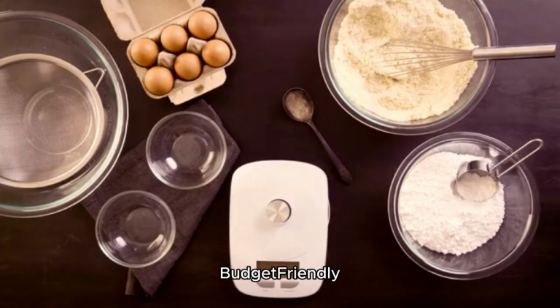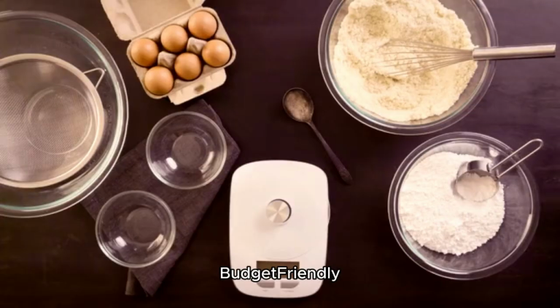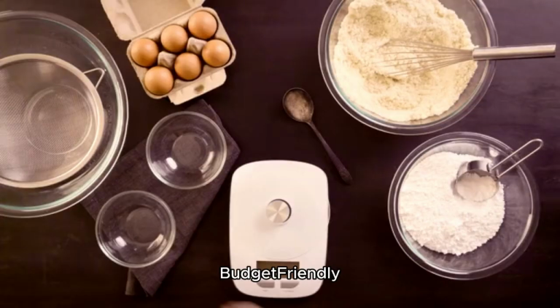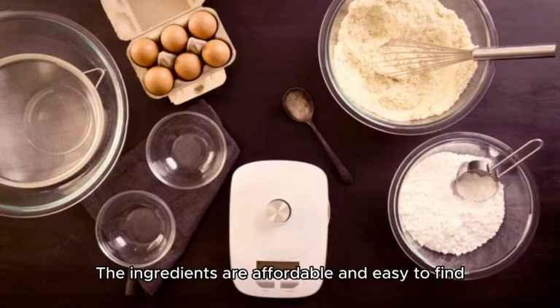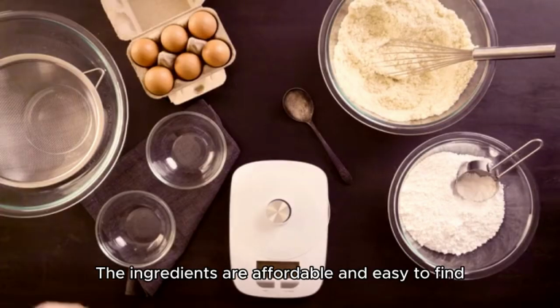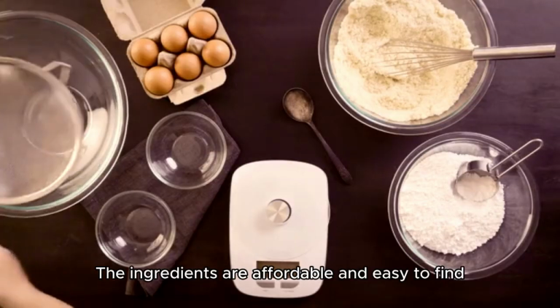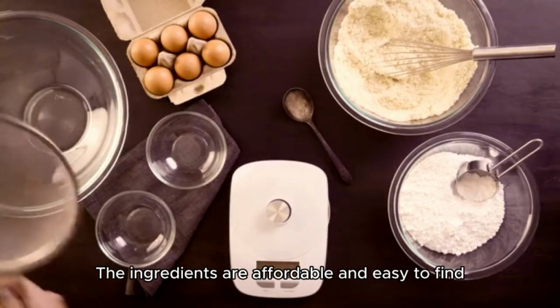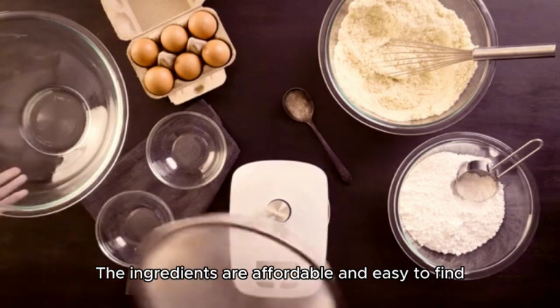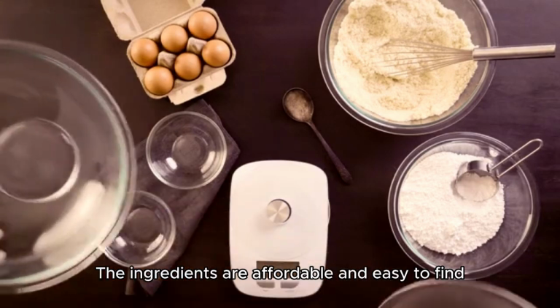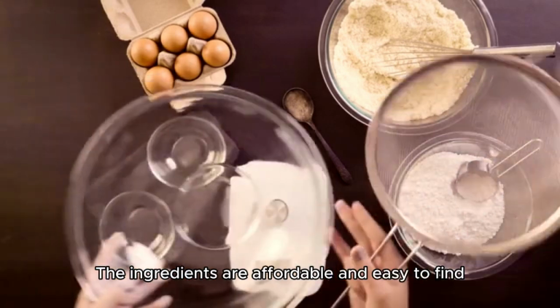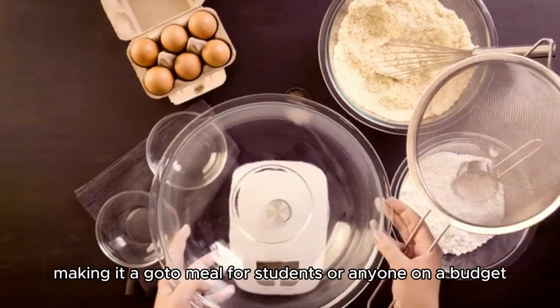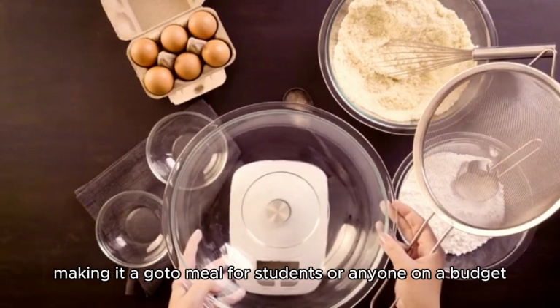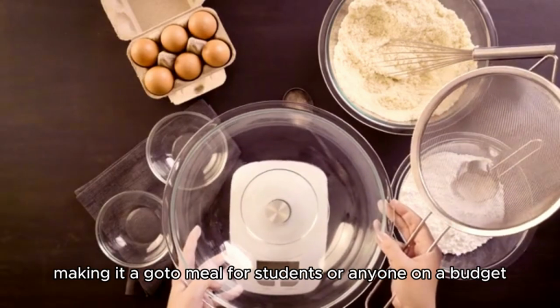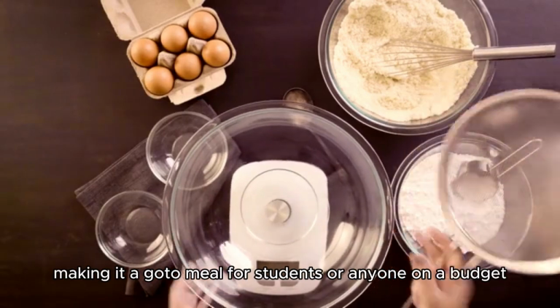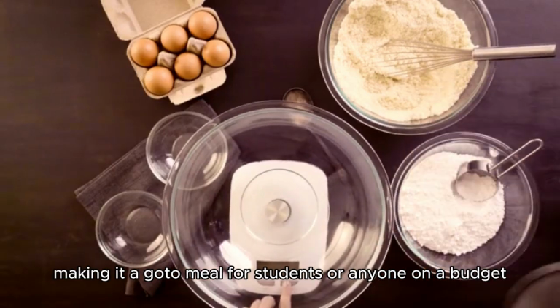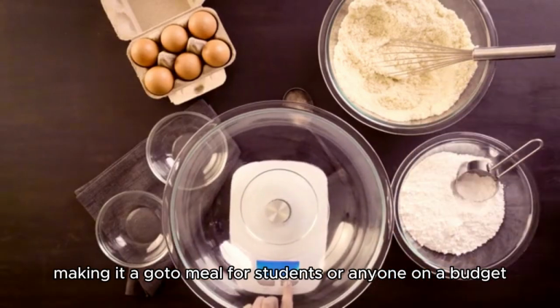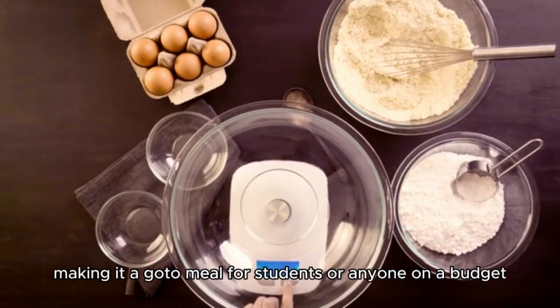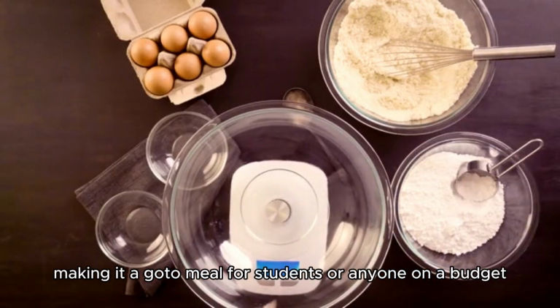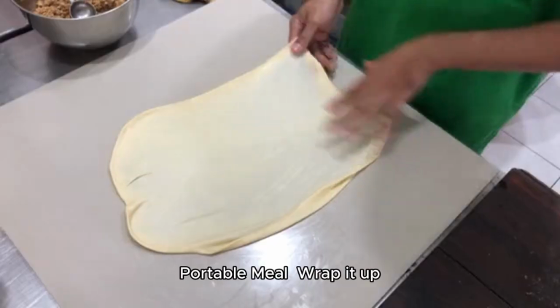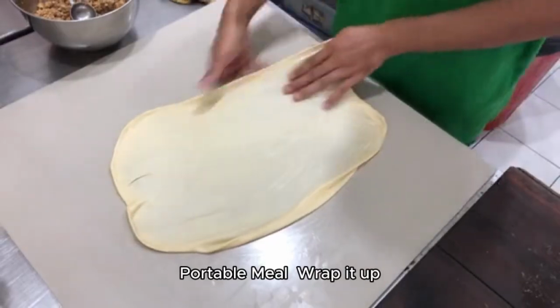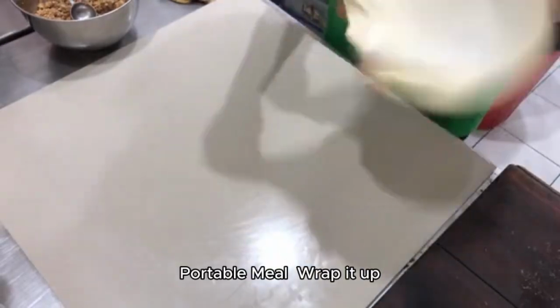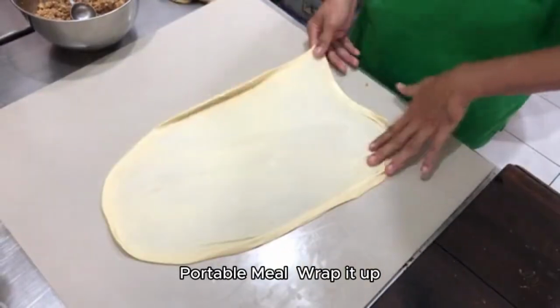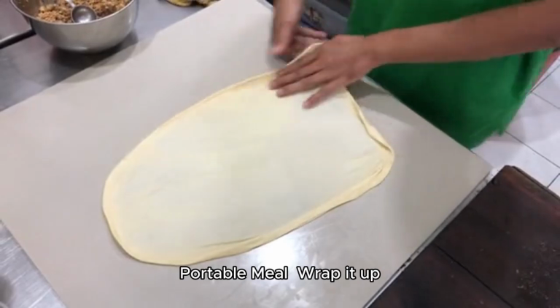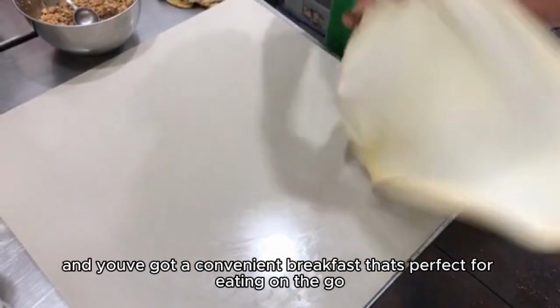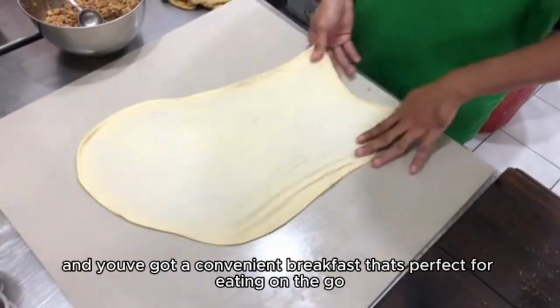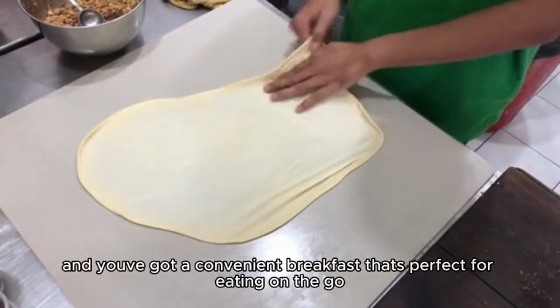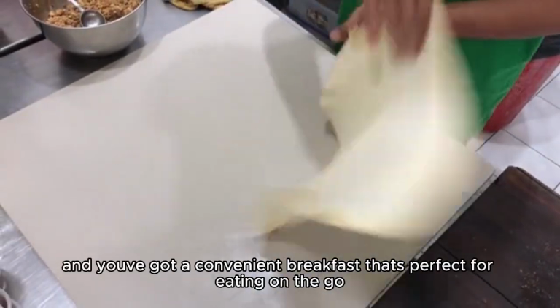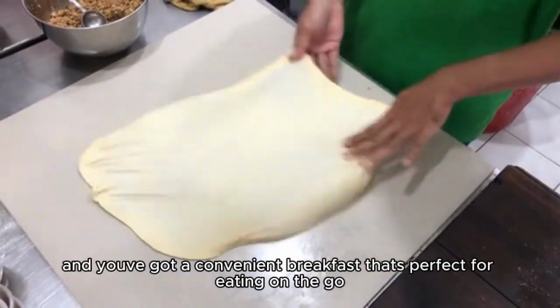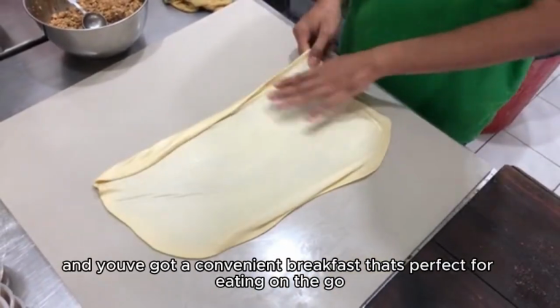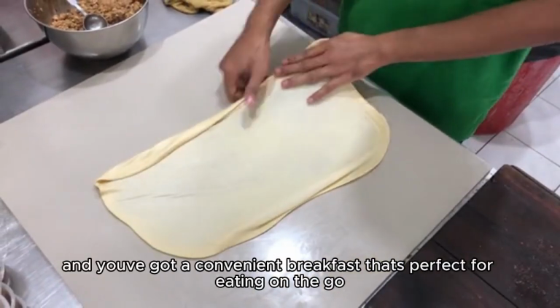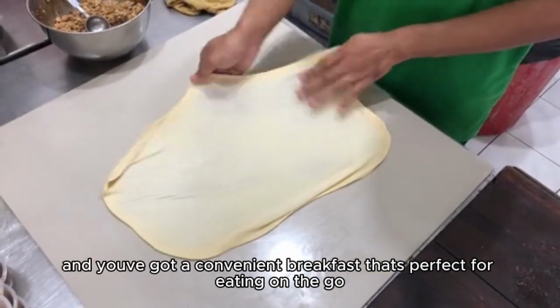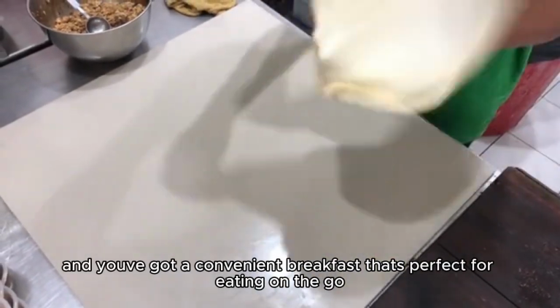Budget-friendly. The ingredients are affordable and easy to find, making it a go-to meal for students or anyone on a budget. Portable meal. Wrap it up and you've got a convenient breakfast that's perfect for eating on the go.